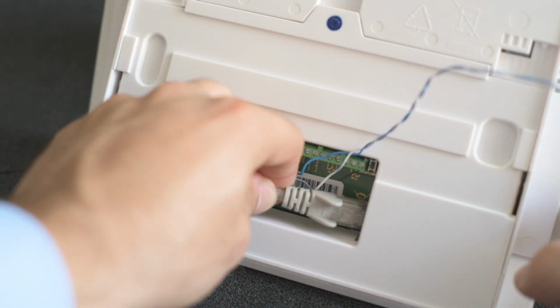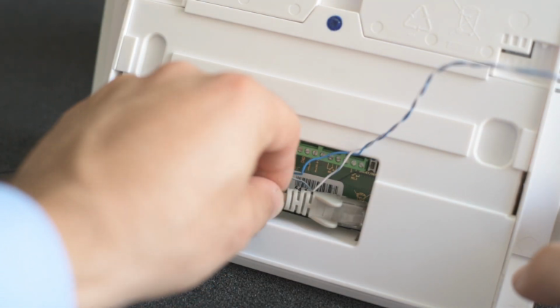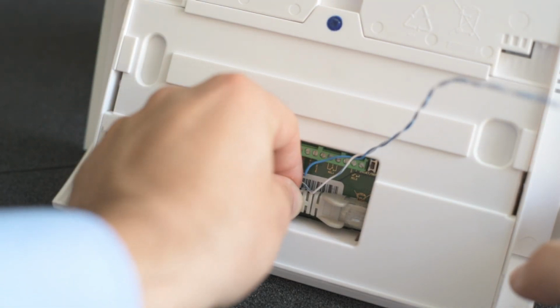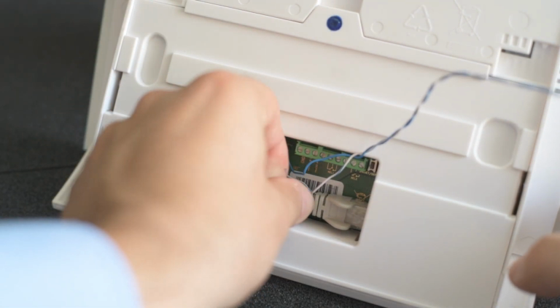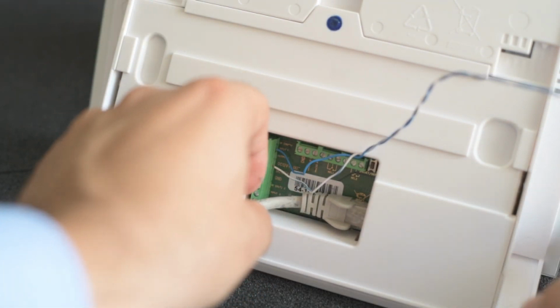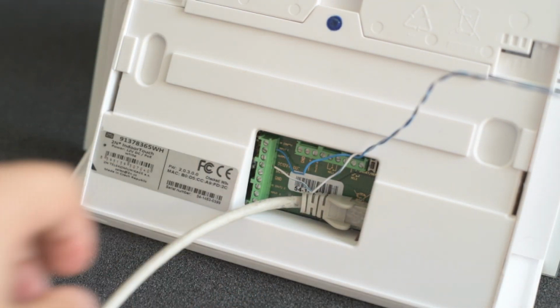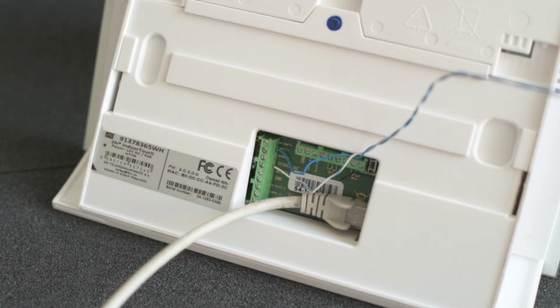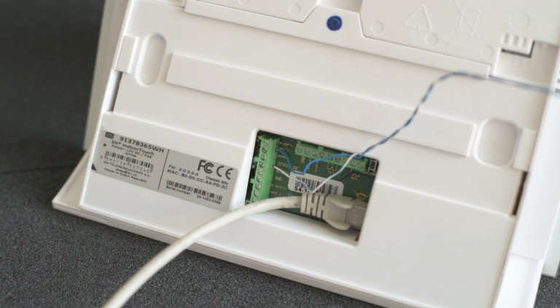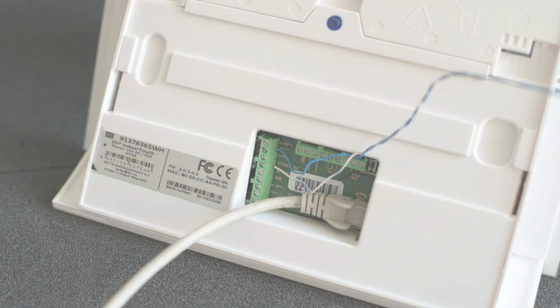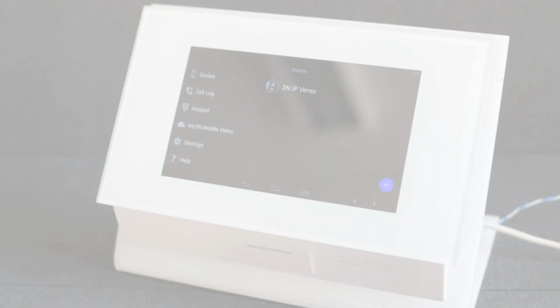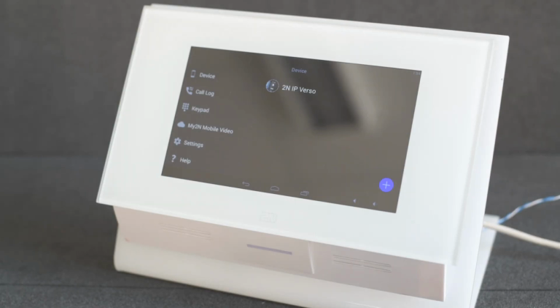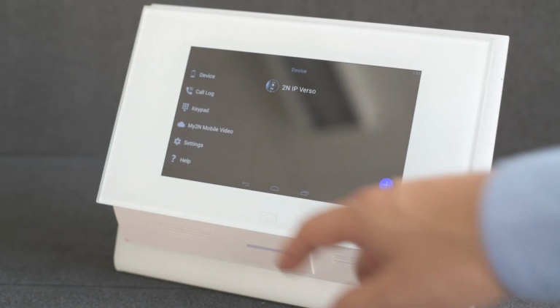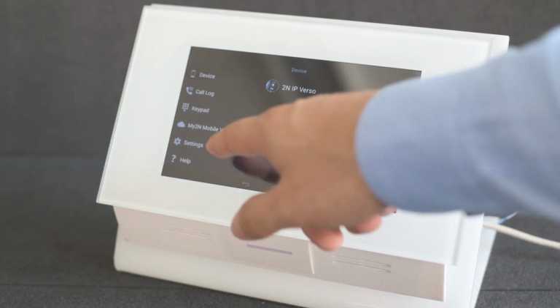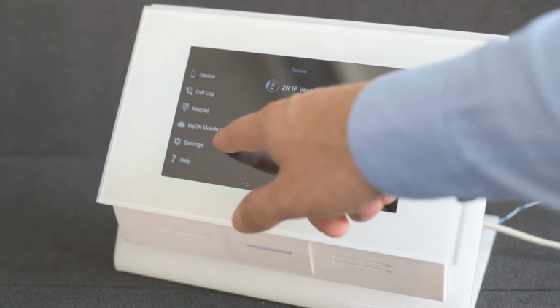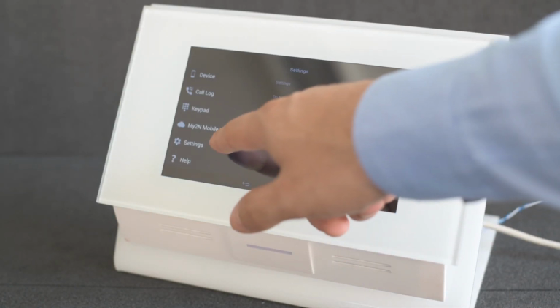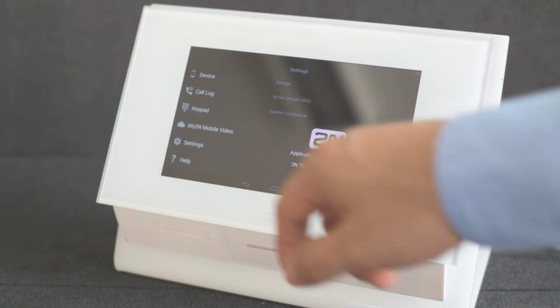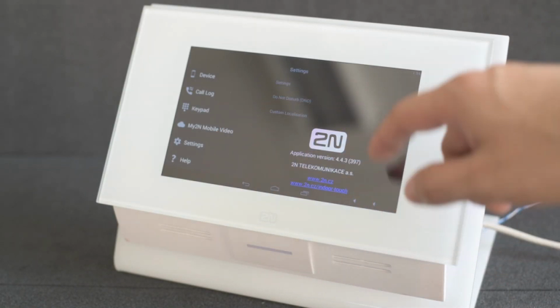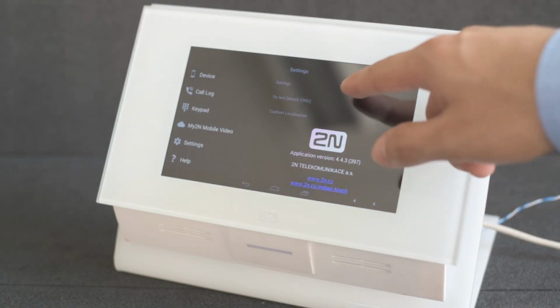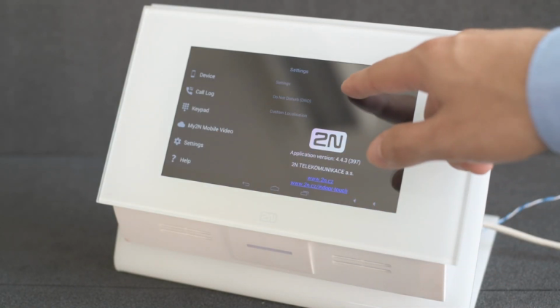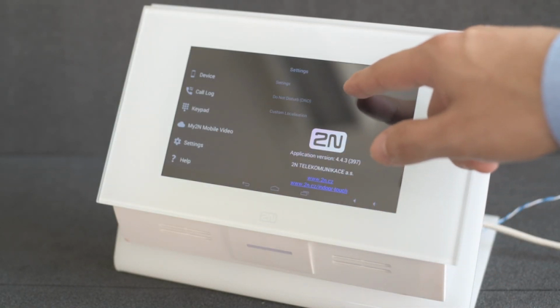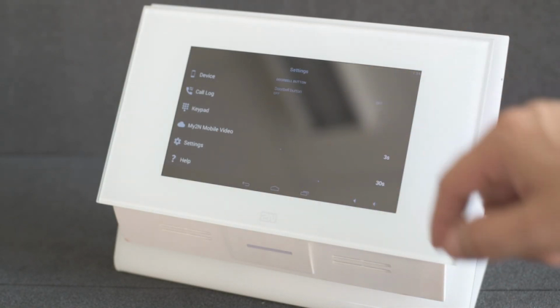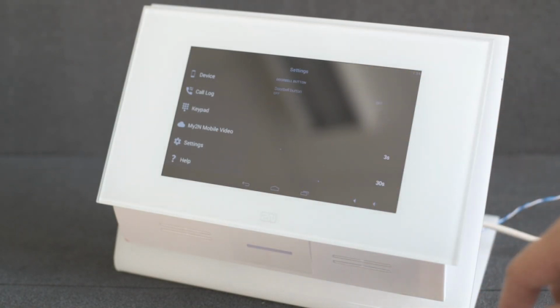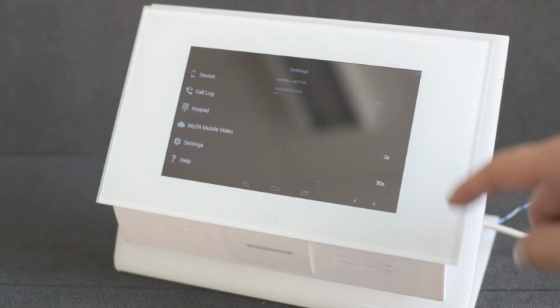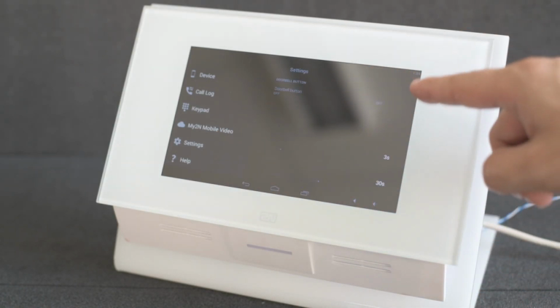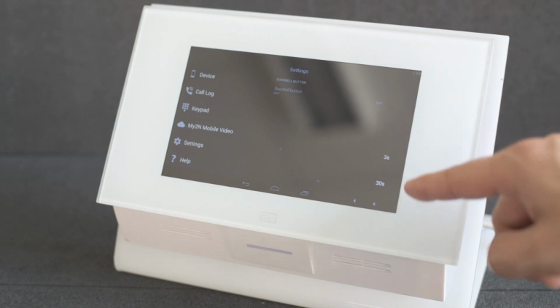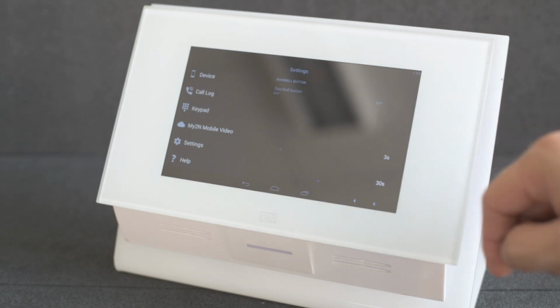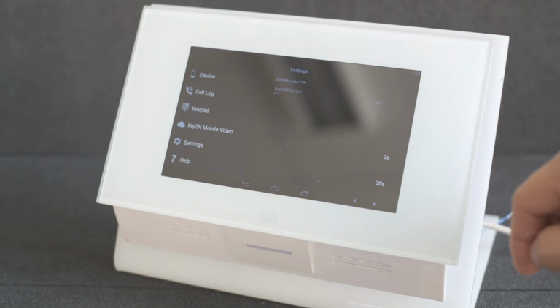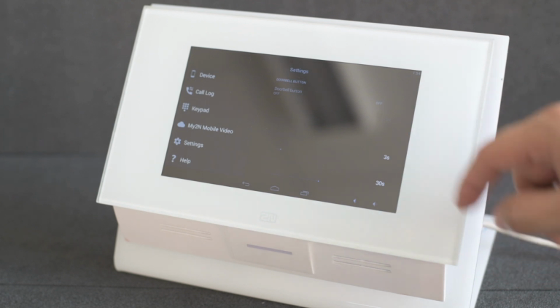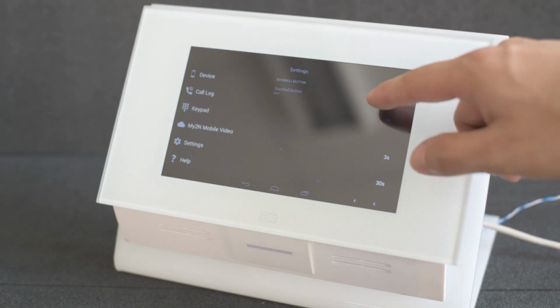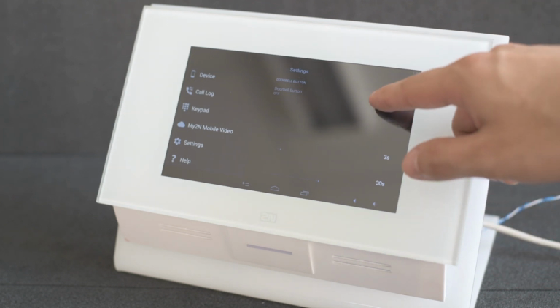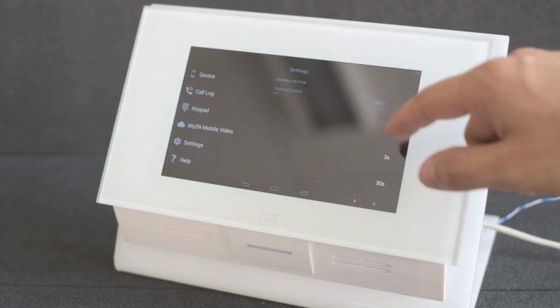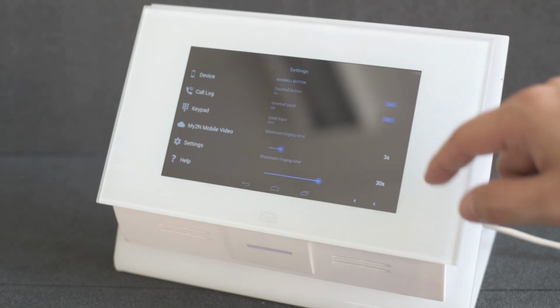After the IndoorTouch is booted up, go into the 2N Helios IP mobile app and go to Settings, then Settings again. Locate the doorbell button section and enable it.